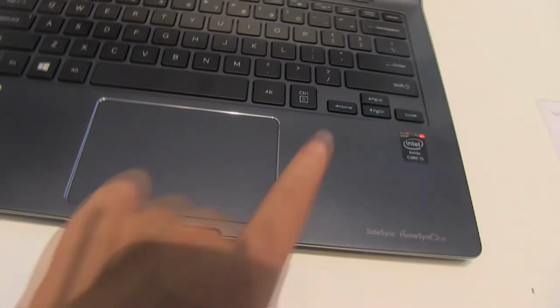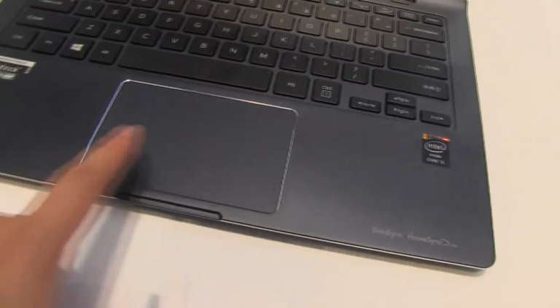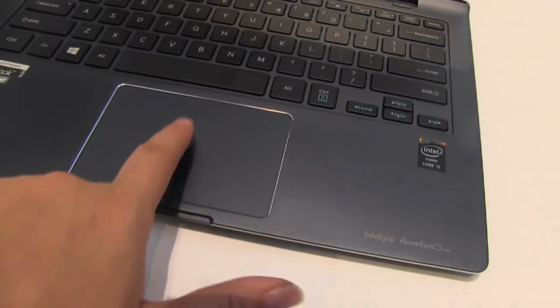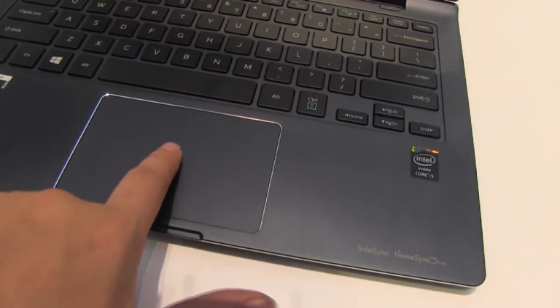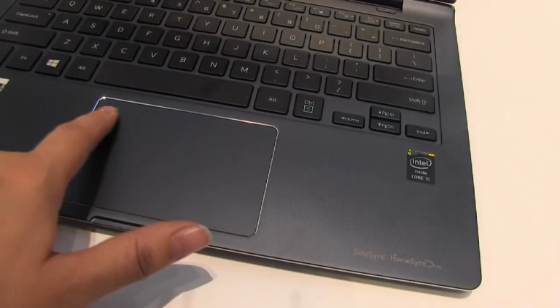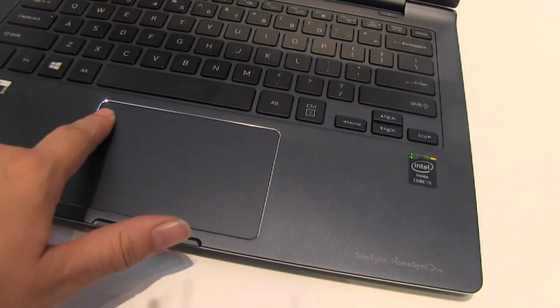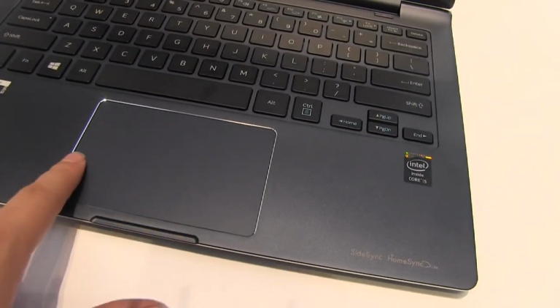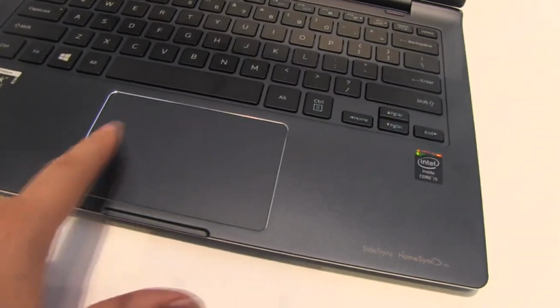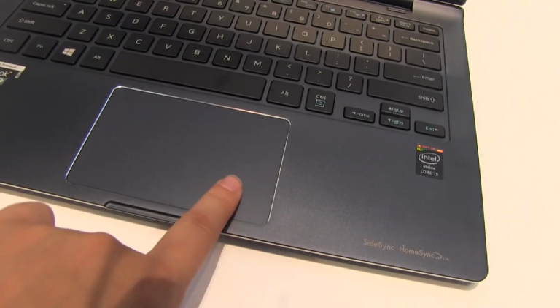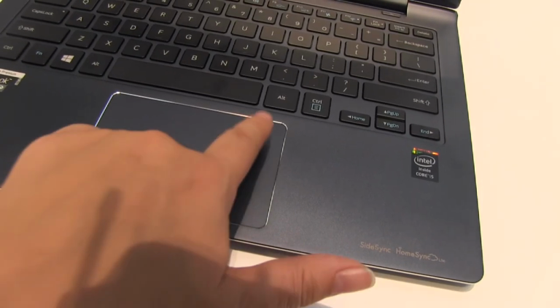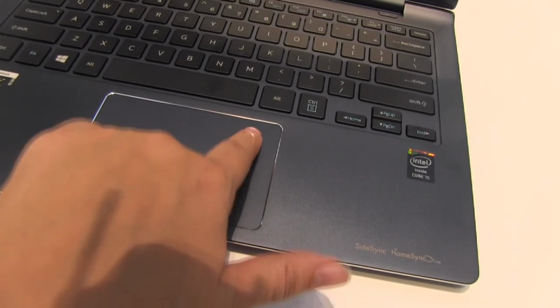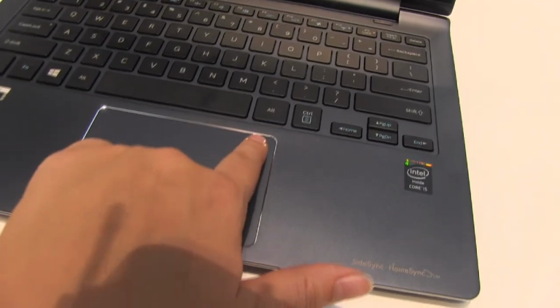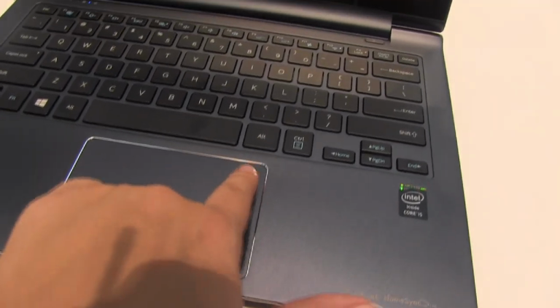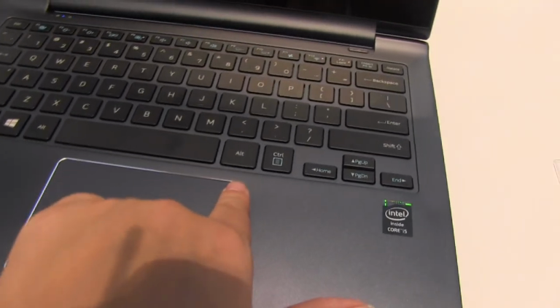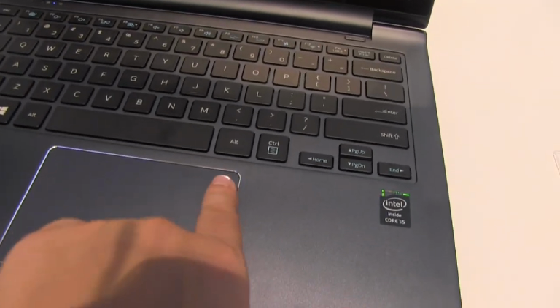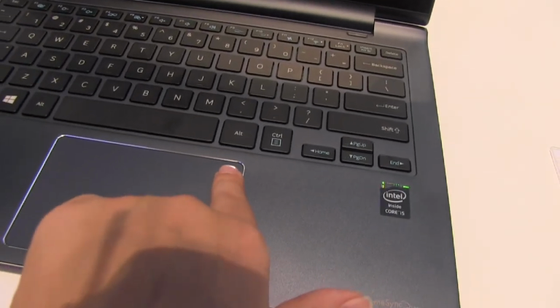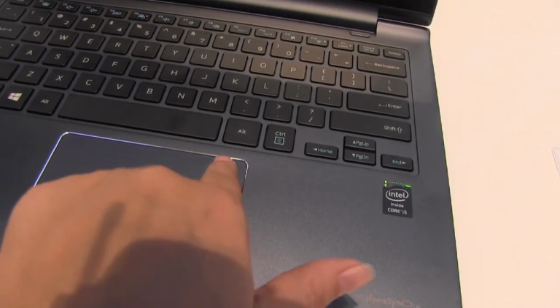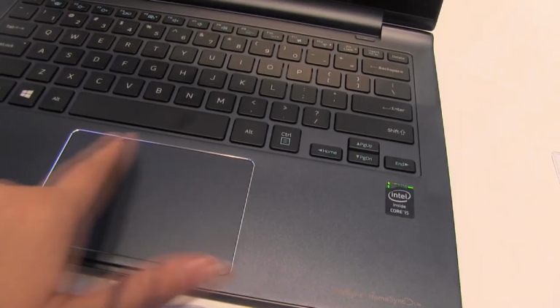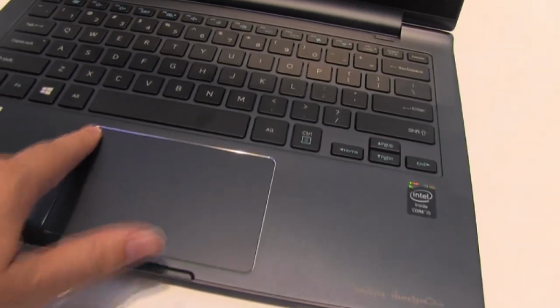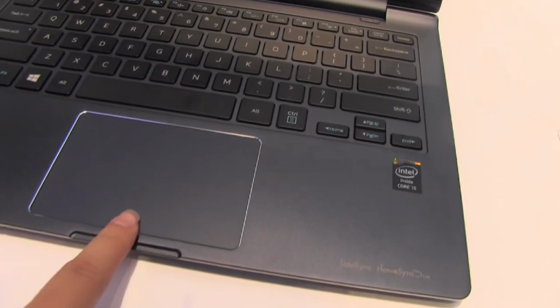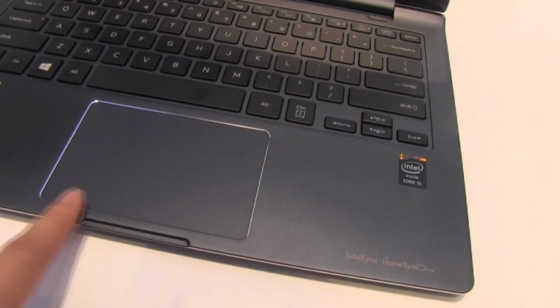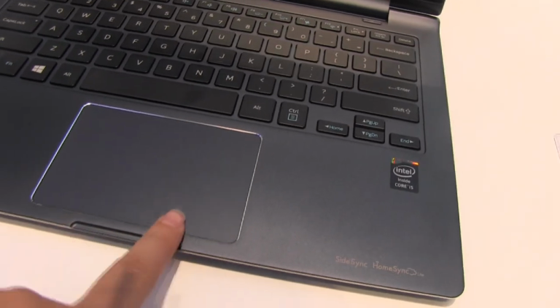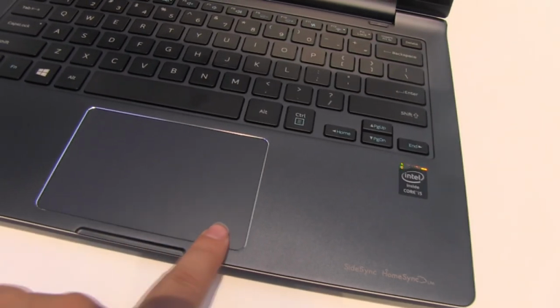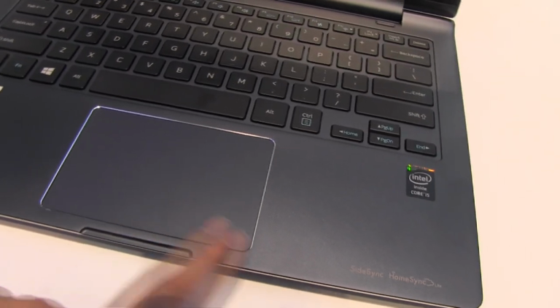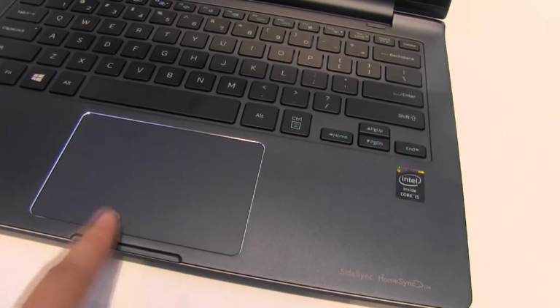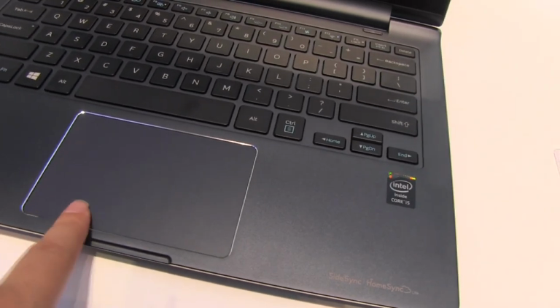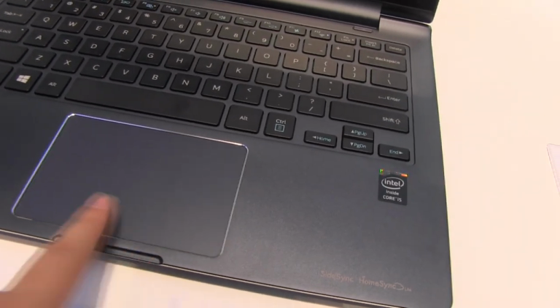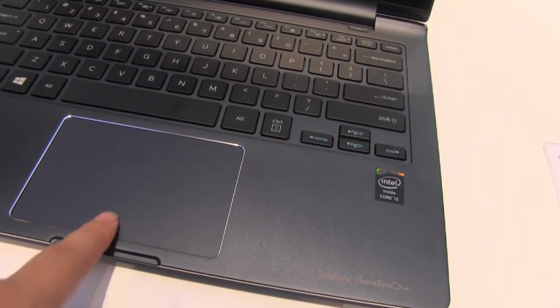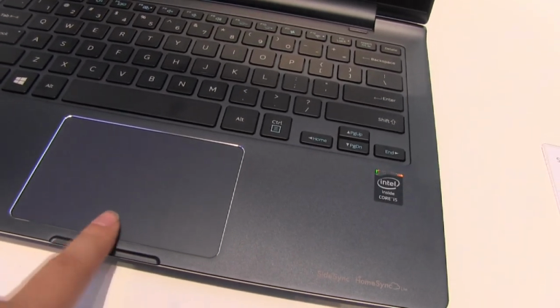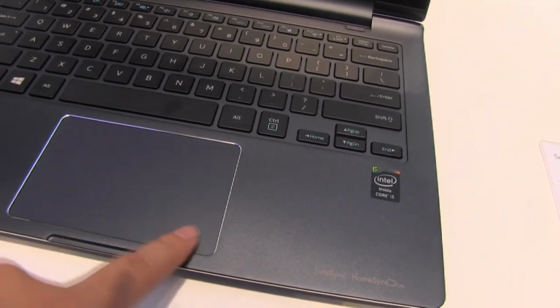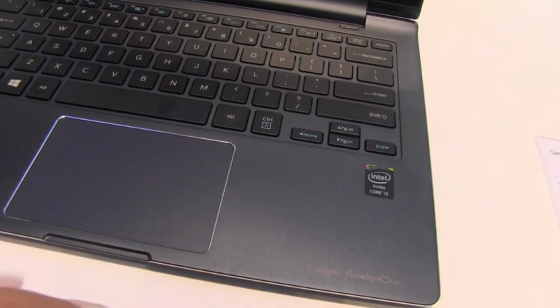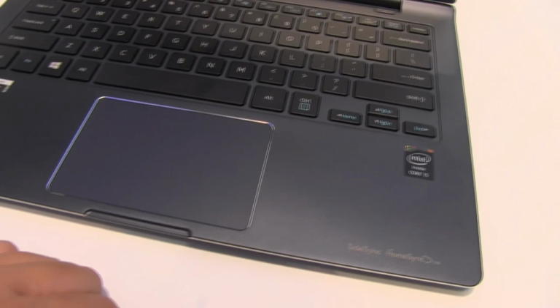We have a full-size trackpad here which is pretty good. I do need to test it out because there's some dead space with the clicking, and it's always interesting to see how much dead space we have in the middle between the front right and left click buttons.